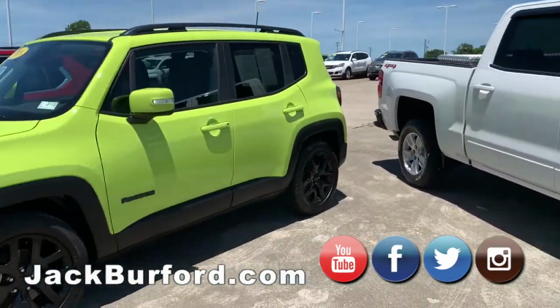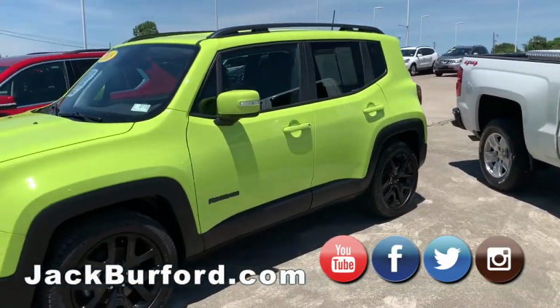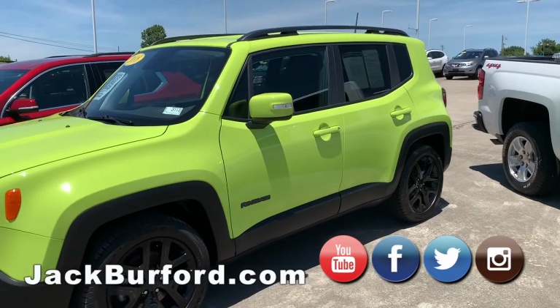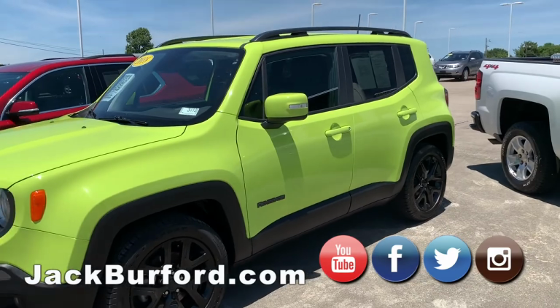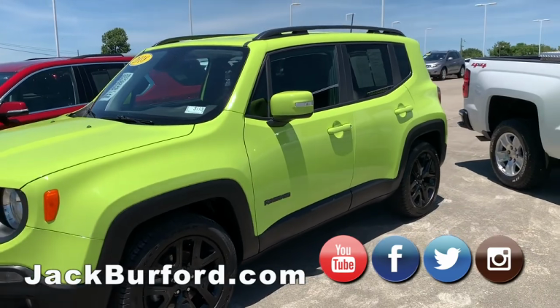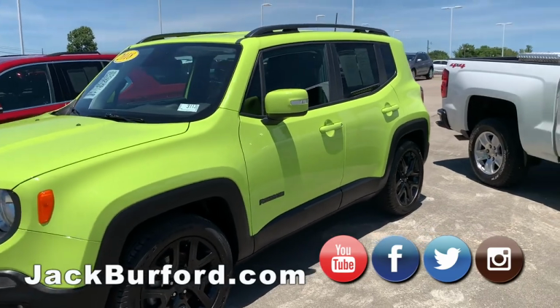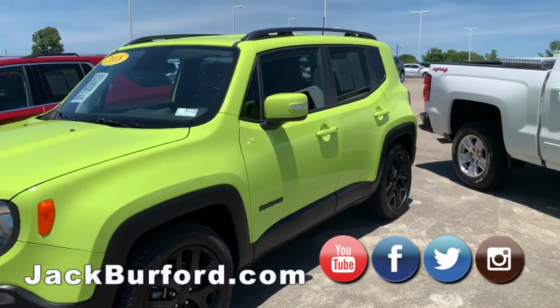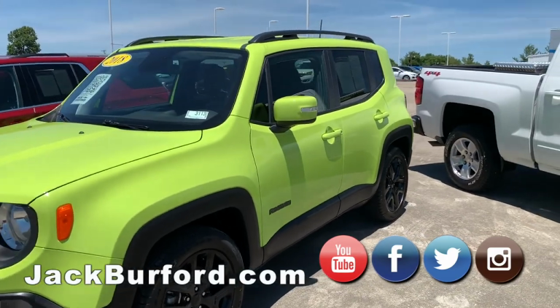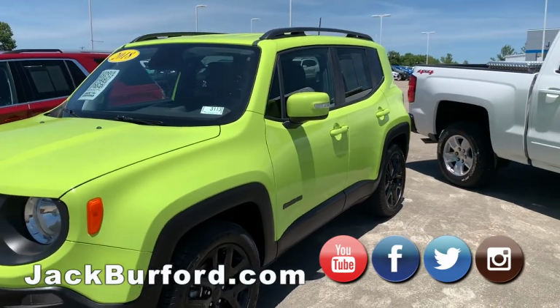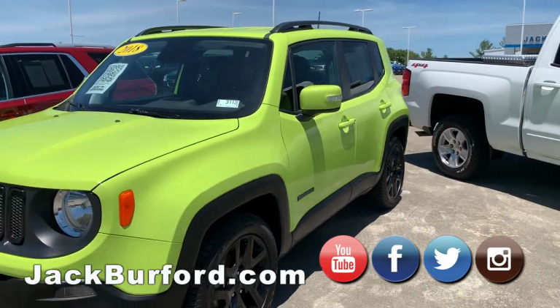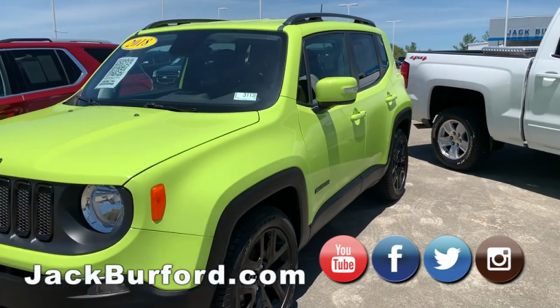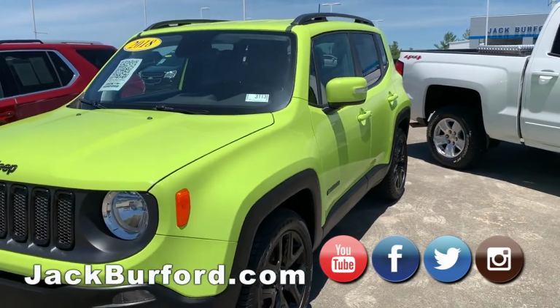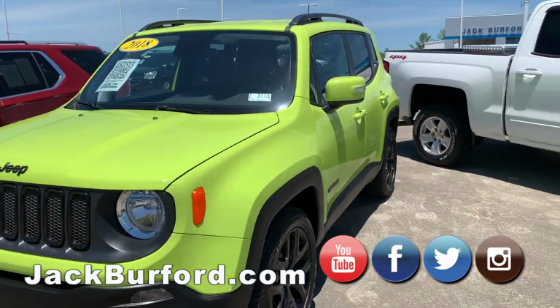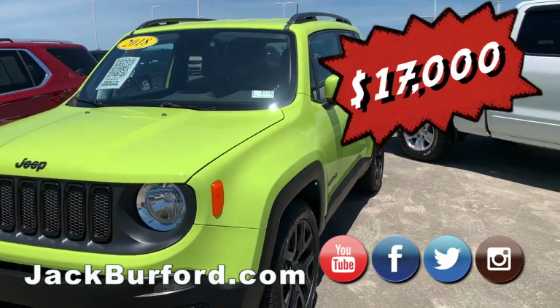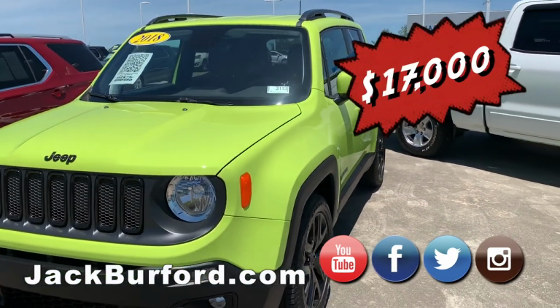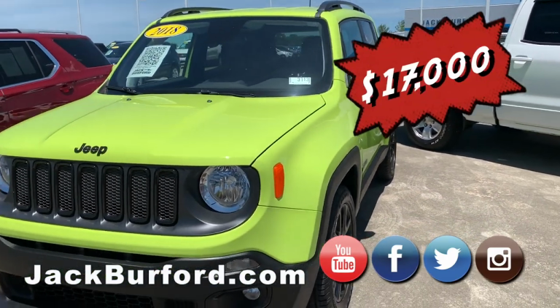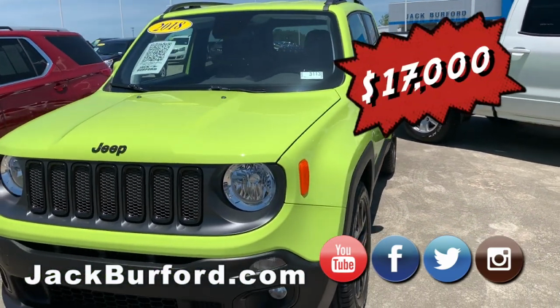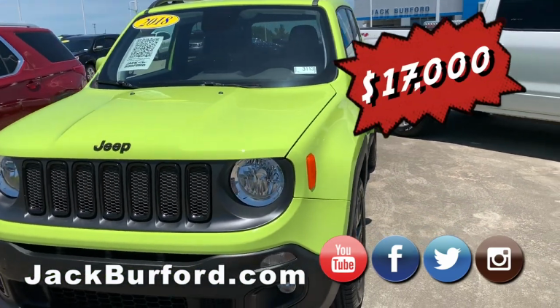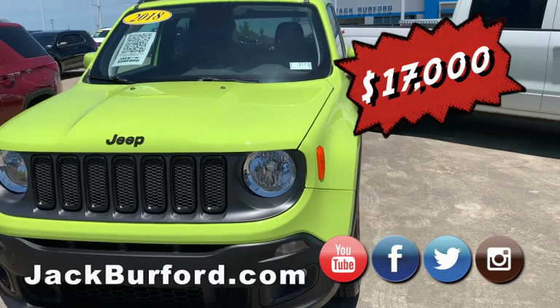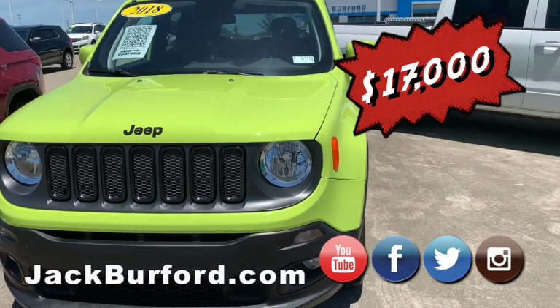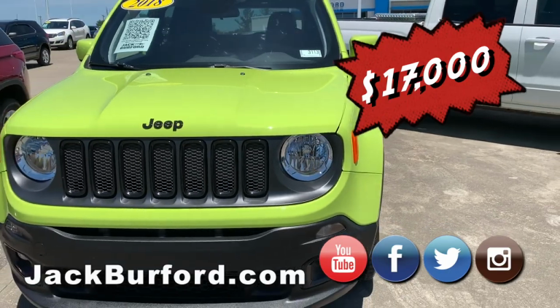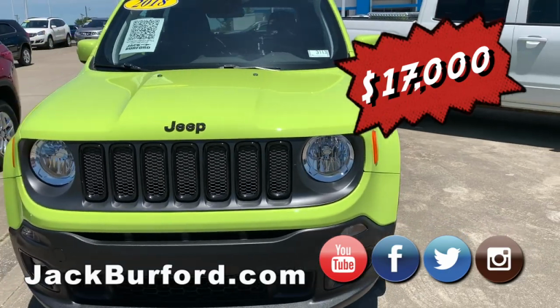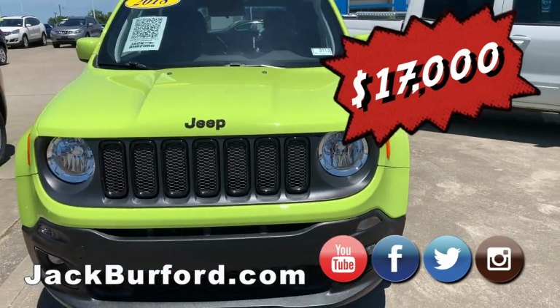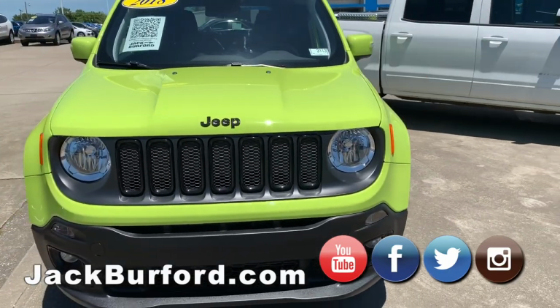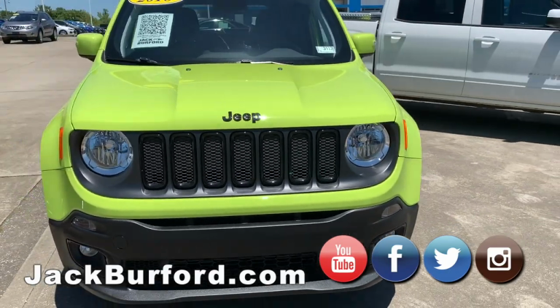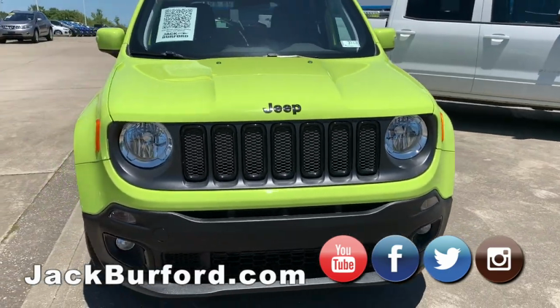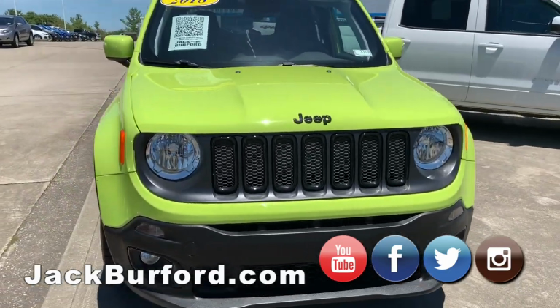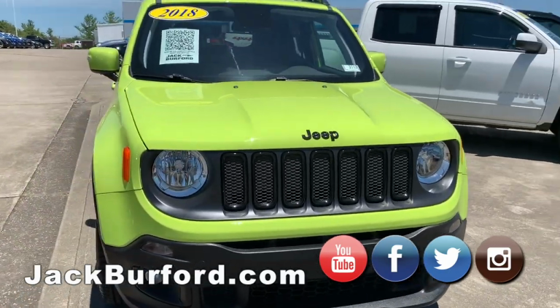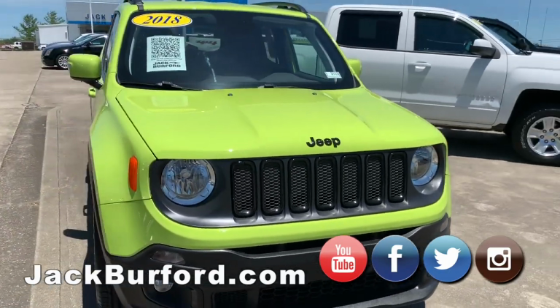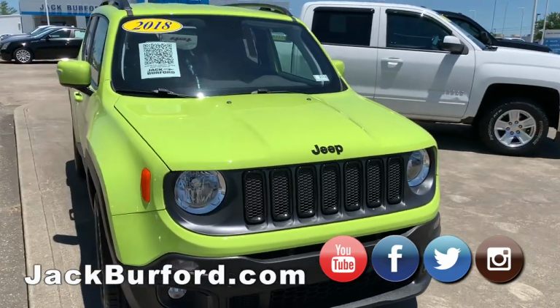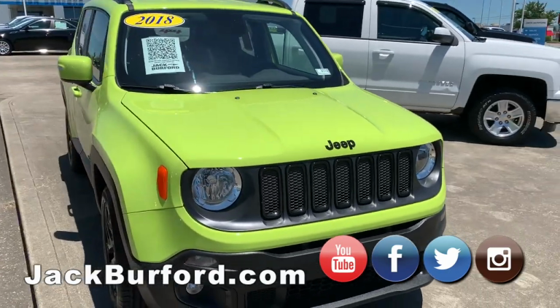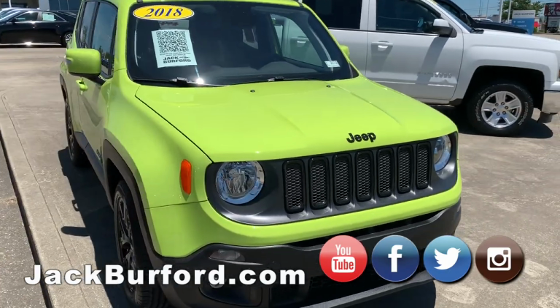With this nice little green Jeep Renegade — this is actually my vehicle. You have a history with this one. It's a great vehicle — isn't it fun? It's a 2018 and I can tell you everything about it.